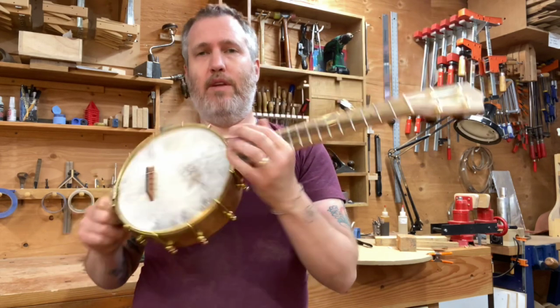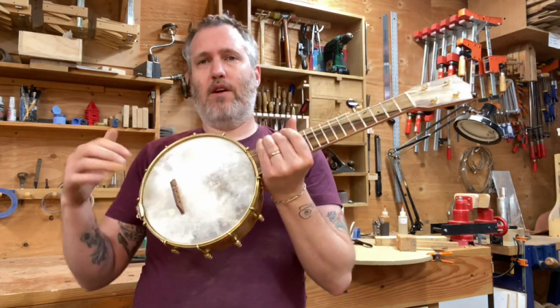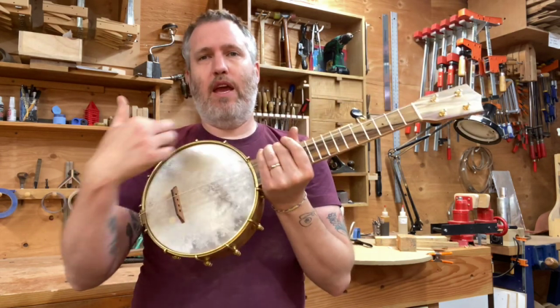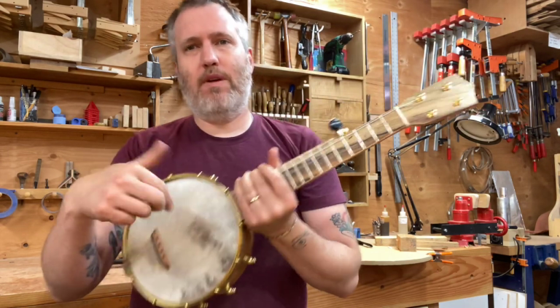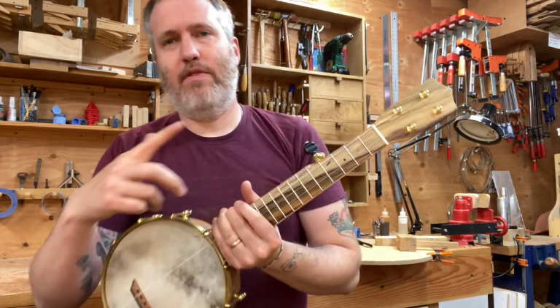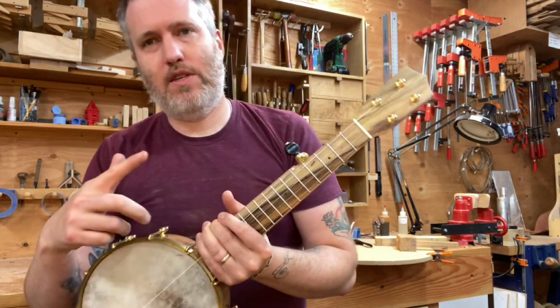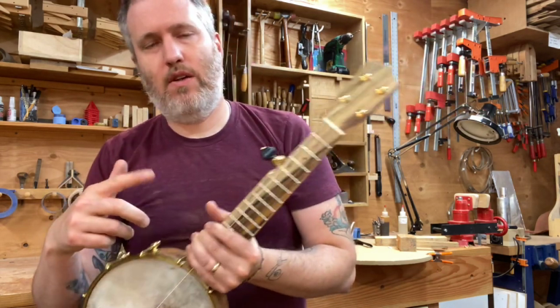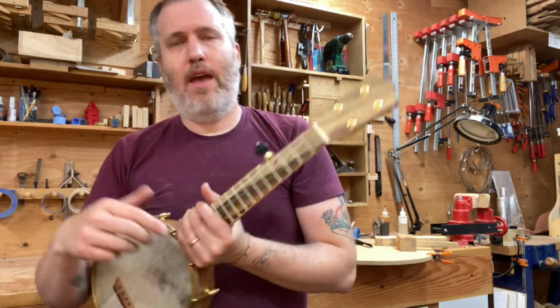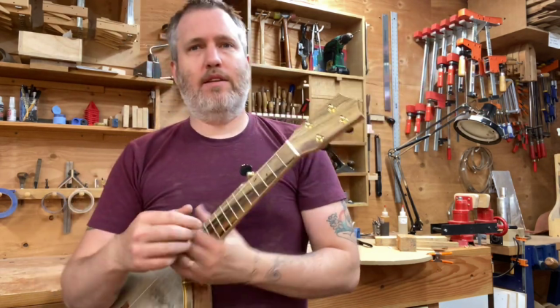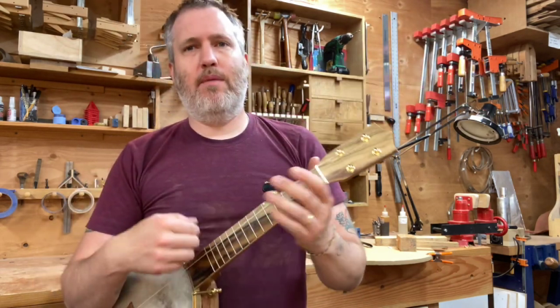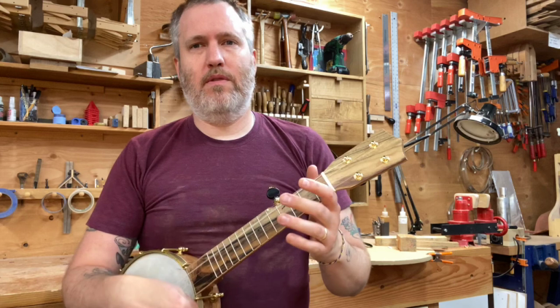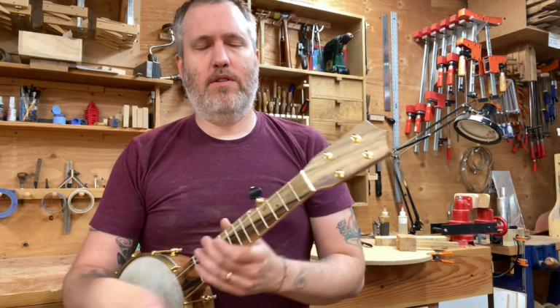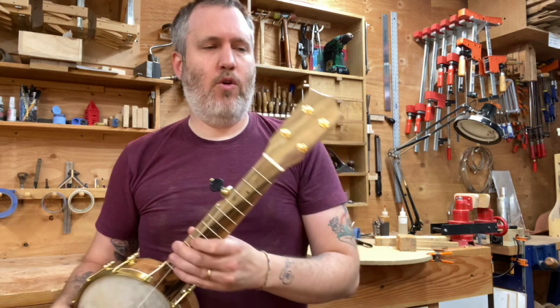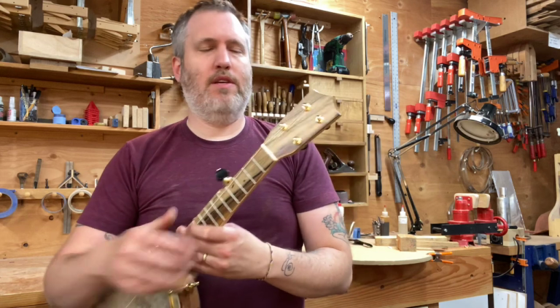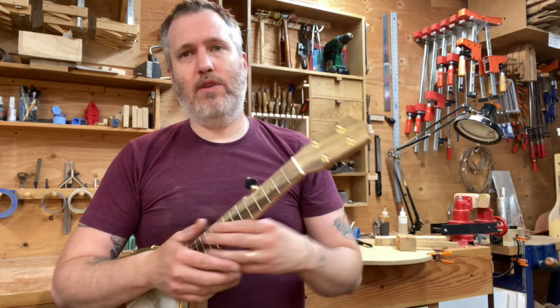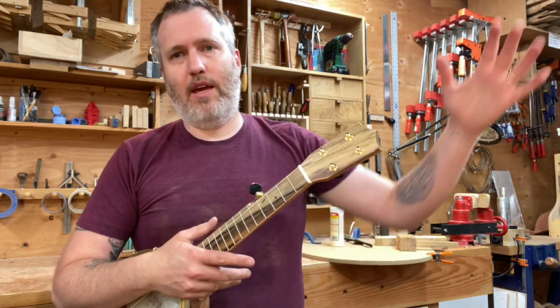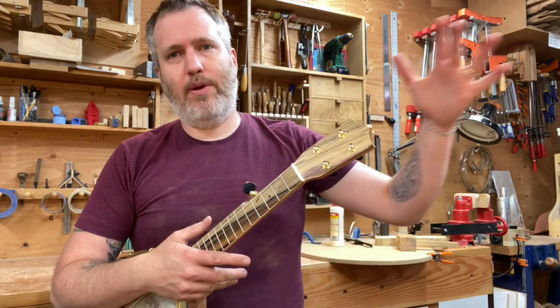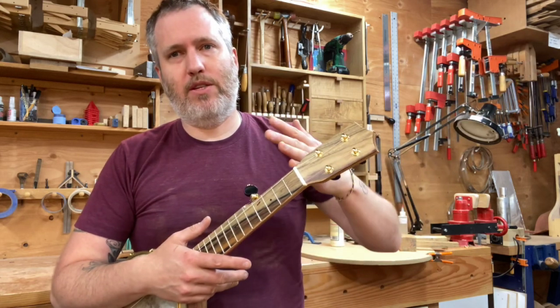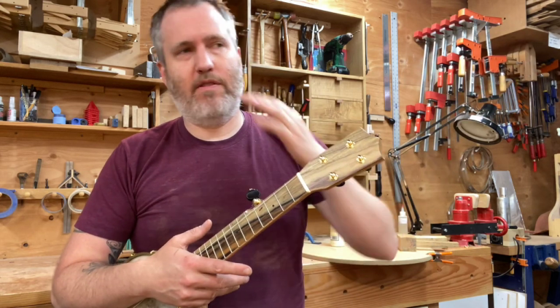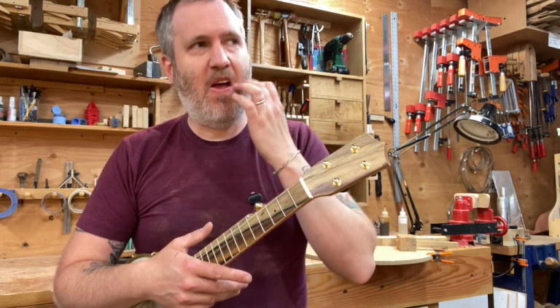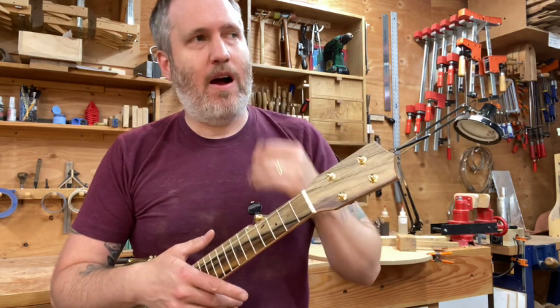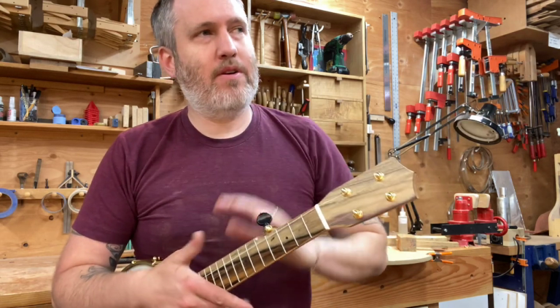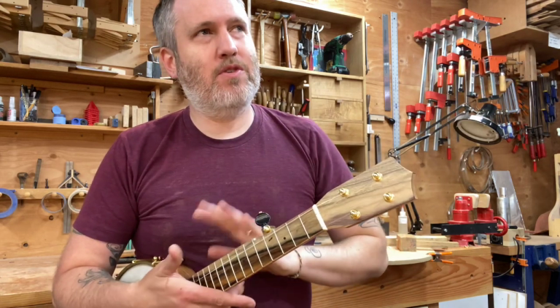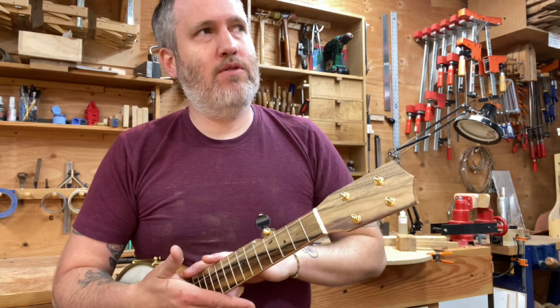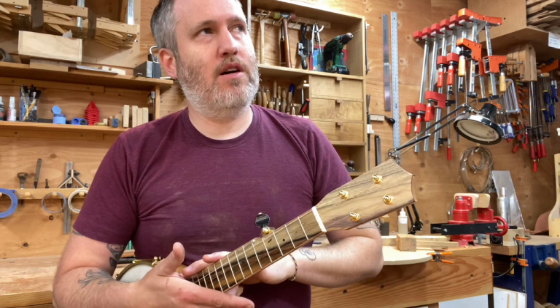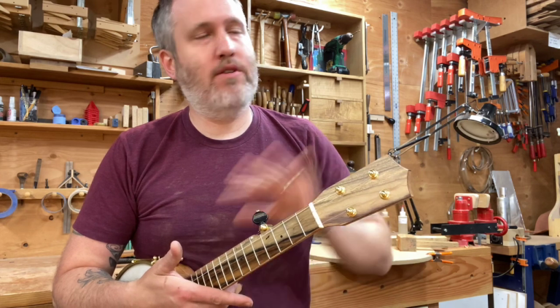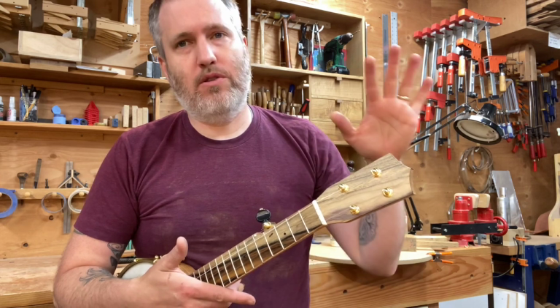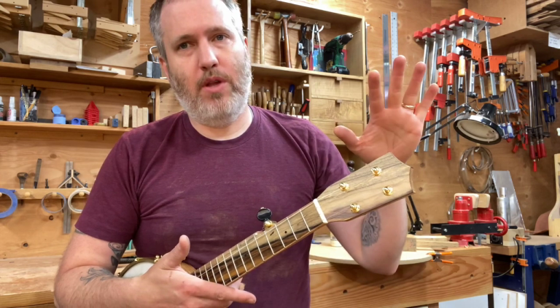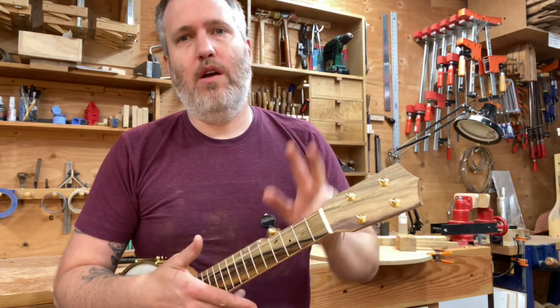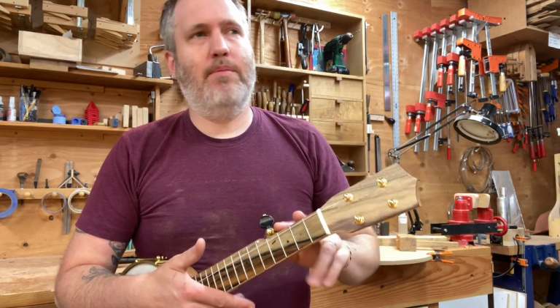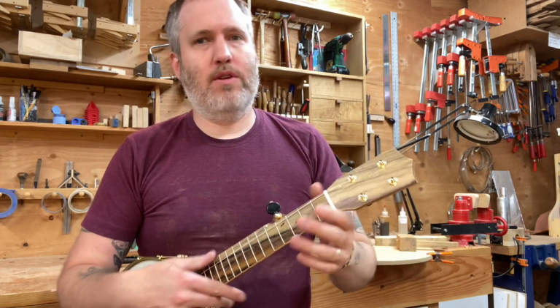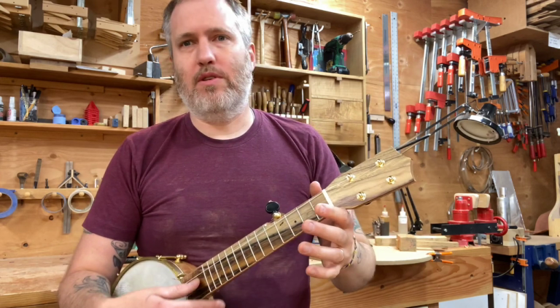These have an 8-inch rim and a 17-inch scale, and I designed them to be open C tuning, like capoing your banjo at the fifth fret. Other customers have used heavier strings and tuned them lower, but this one is open C.